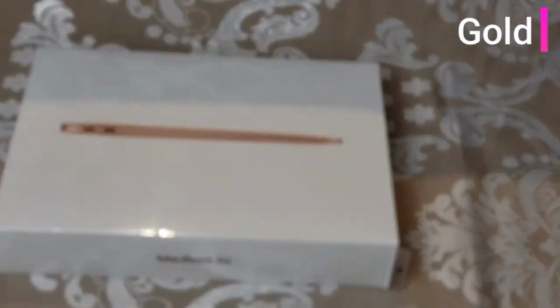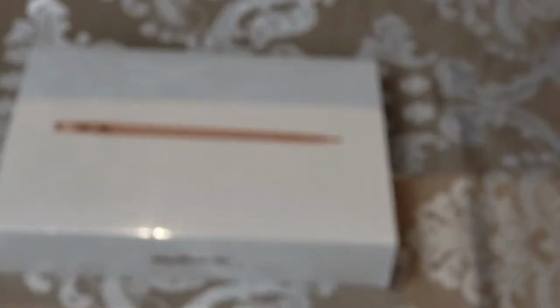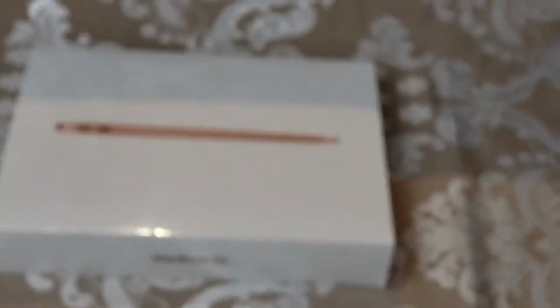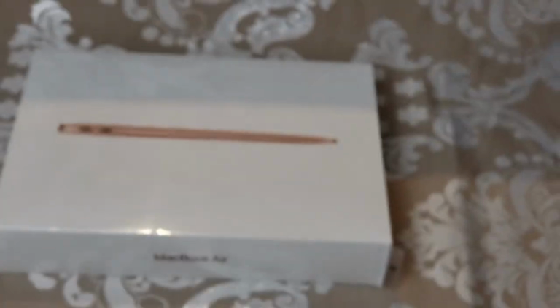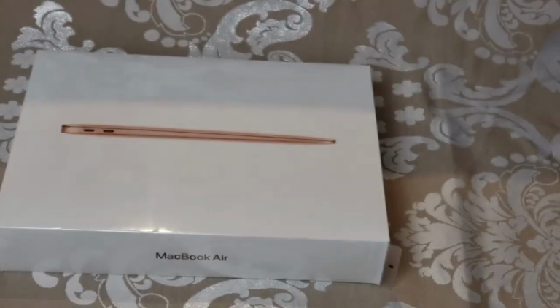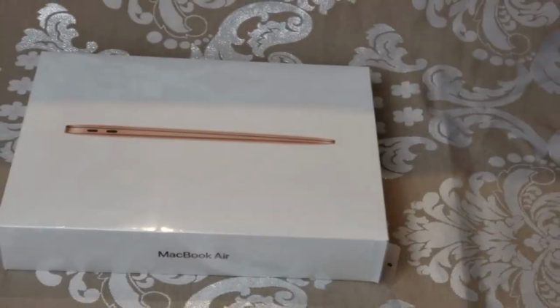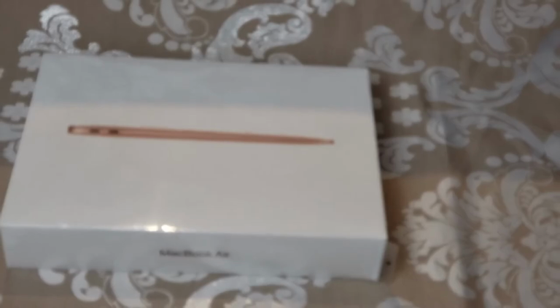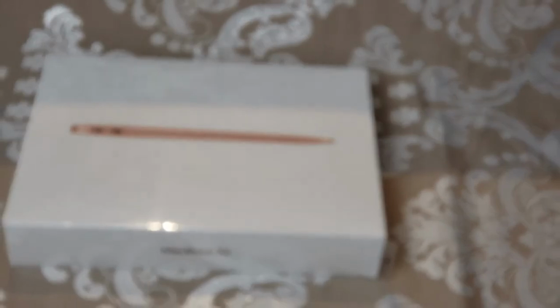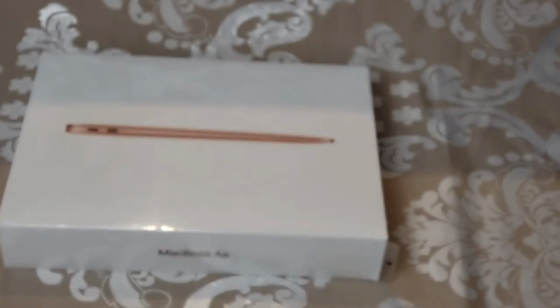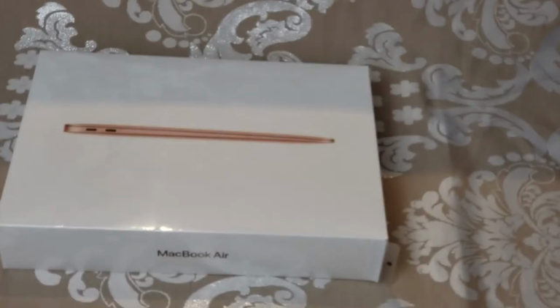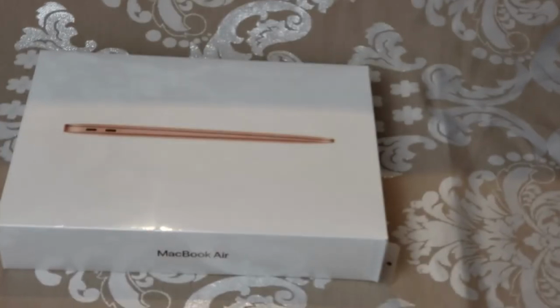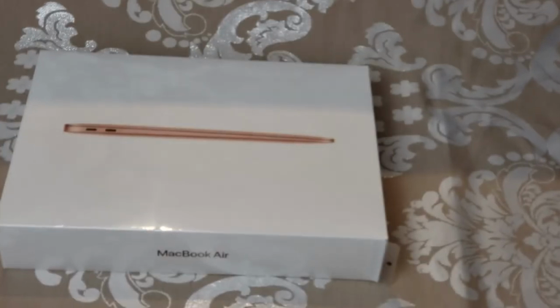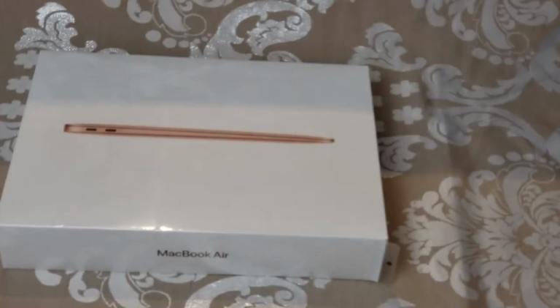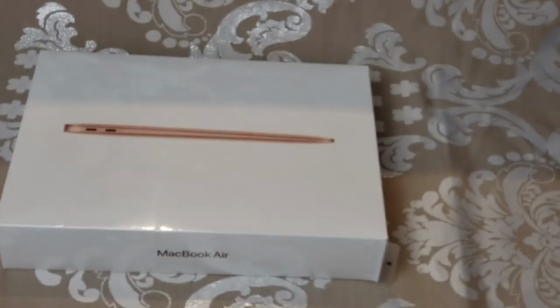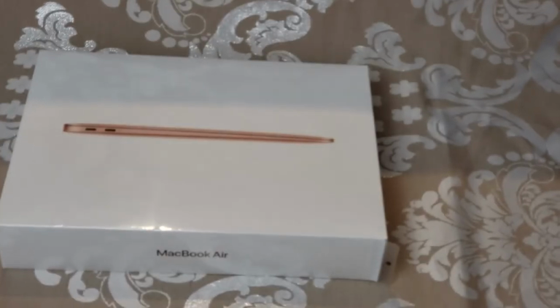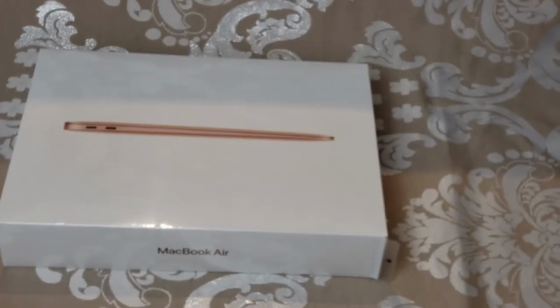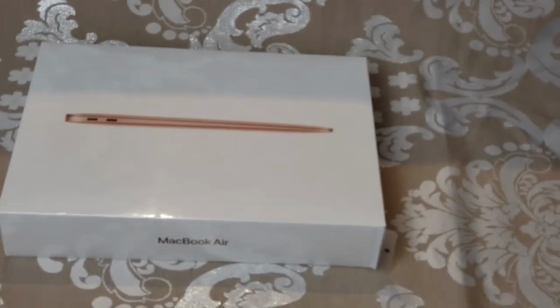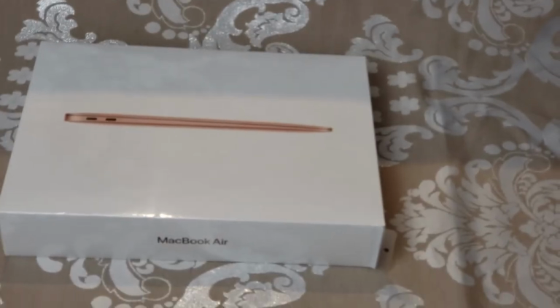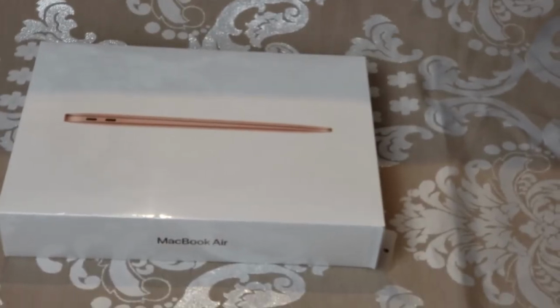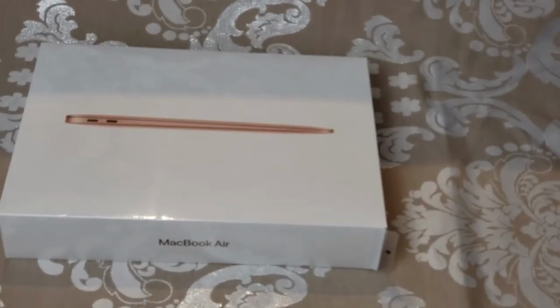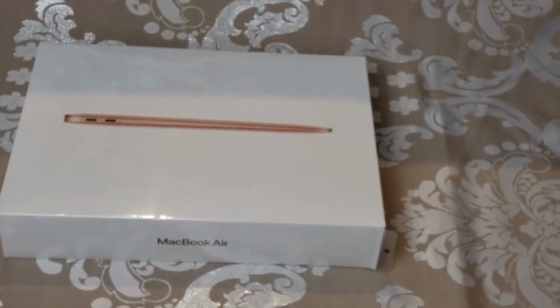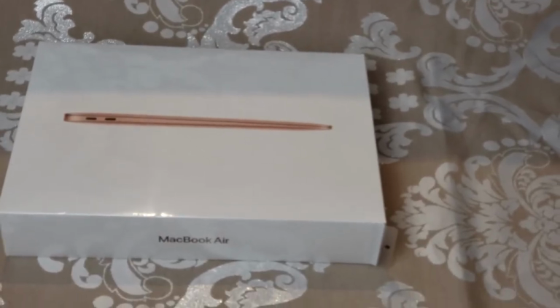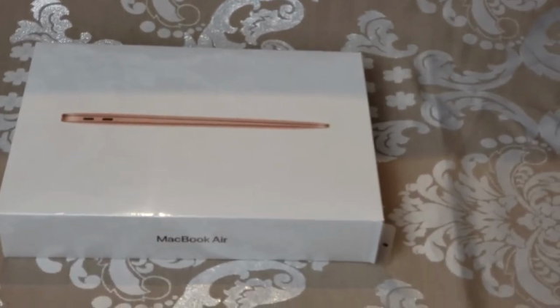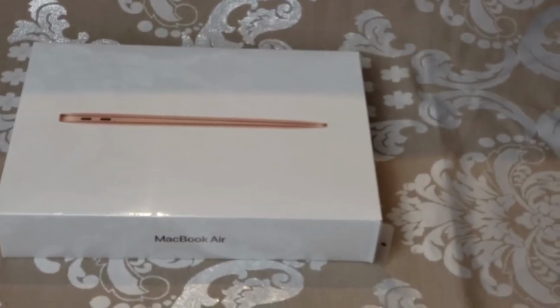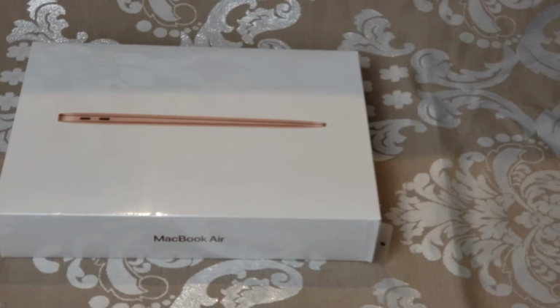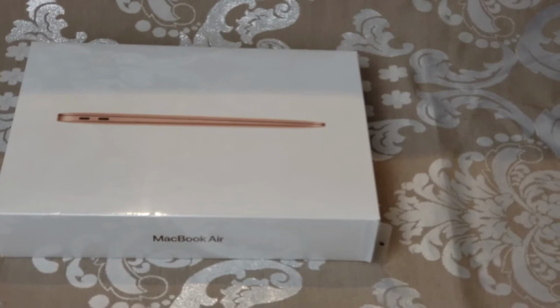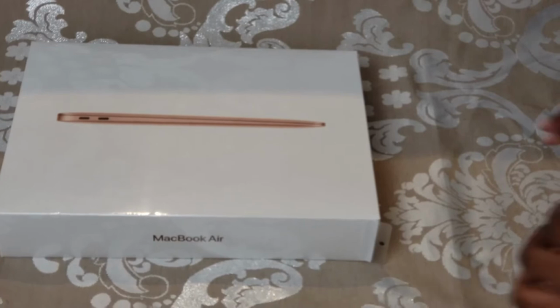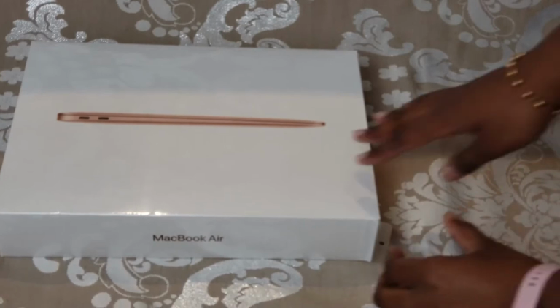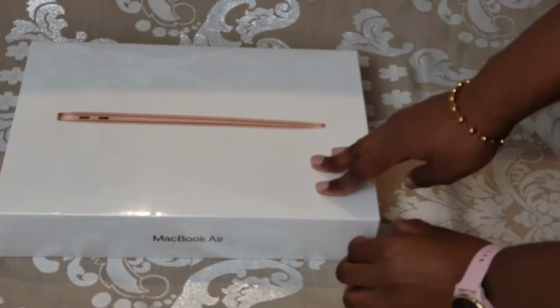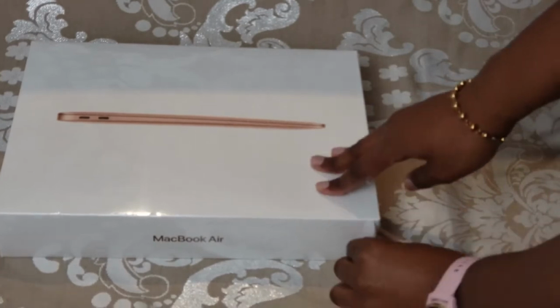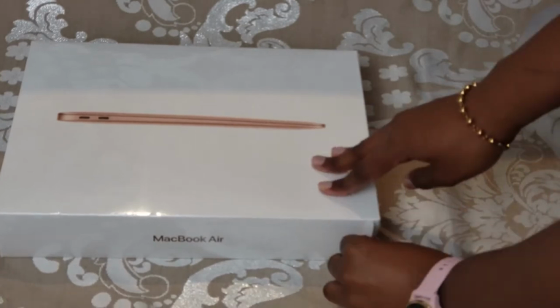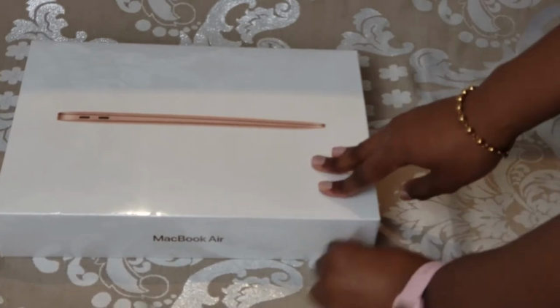So I'm going to go ahead now and unbox this for you guys, and luckily this has a little pull tab here so I don't need to go grab a box cutter or anything. So let's get started.